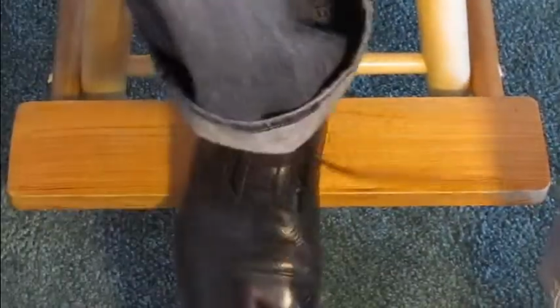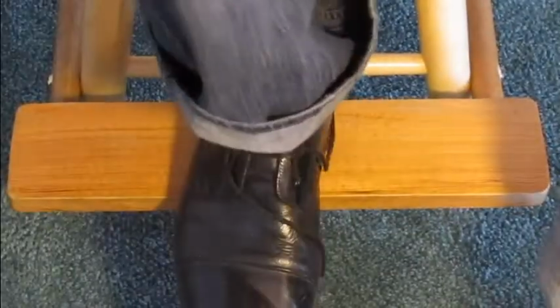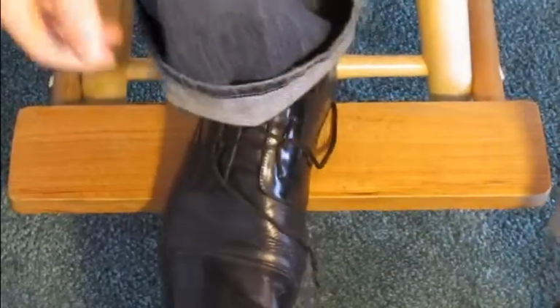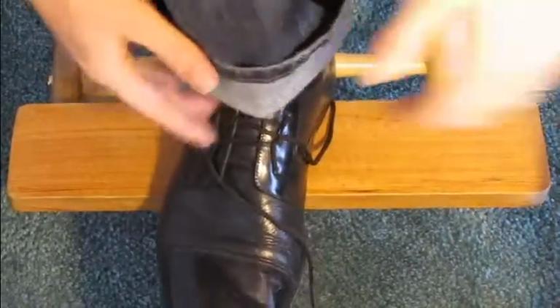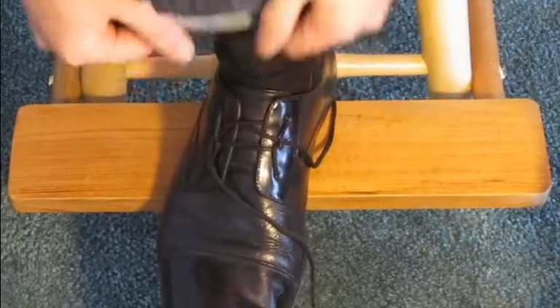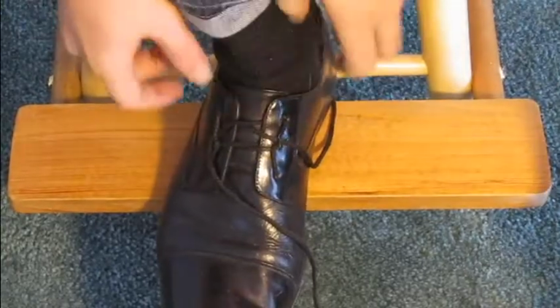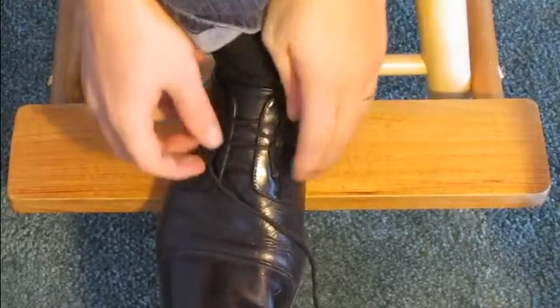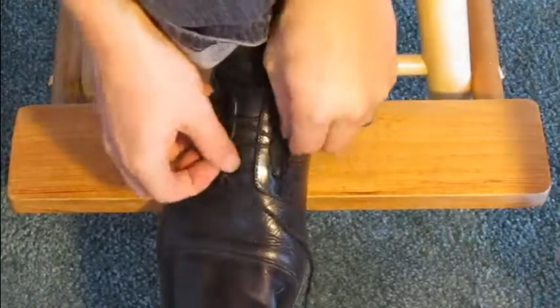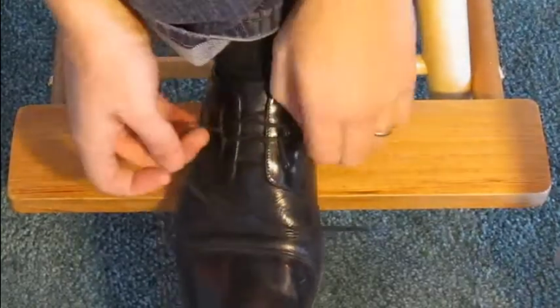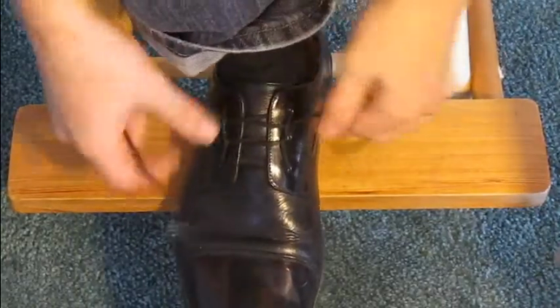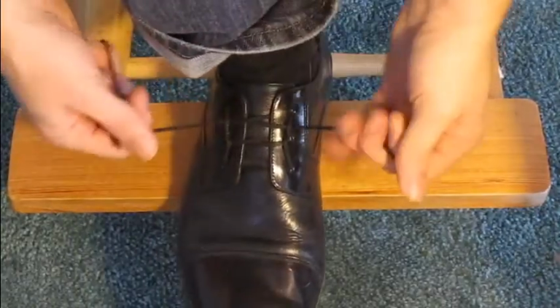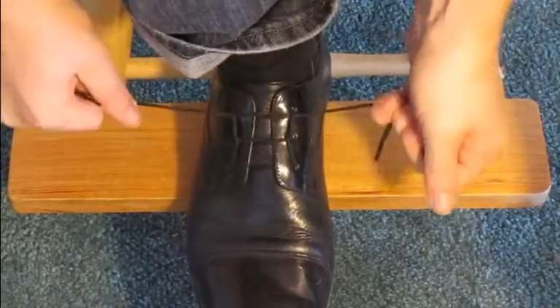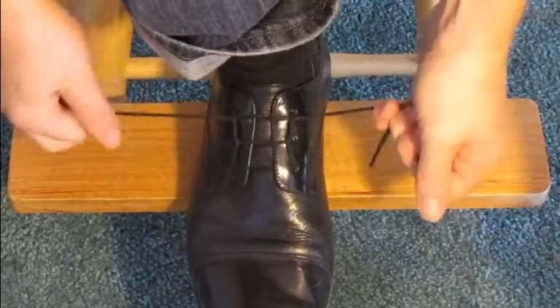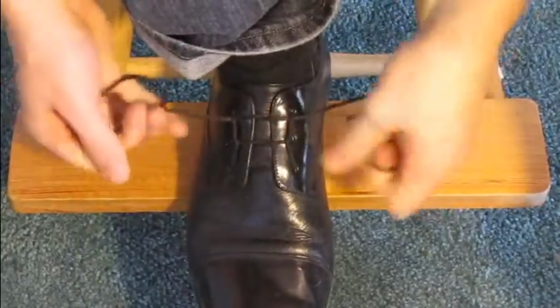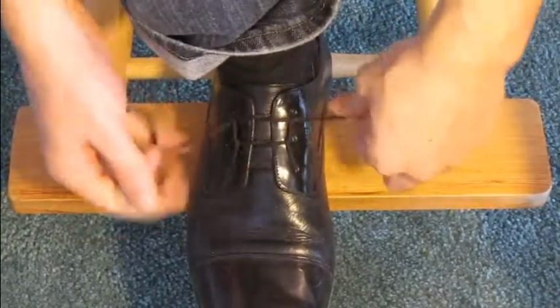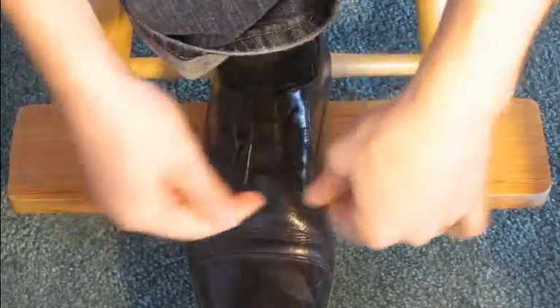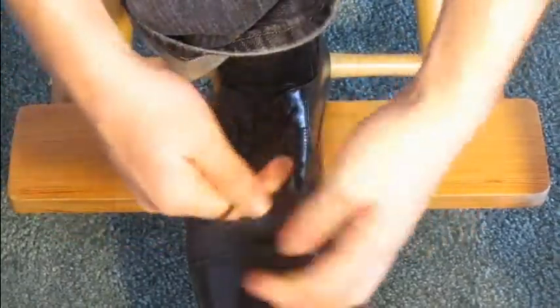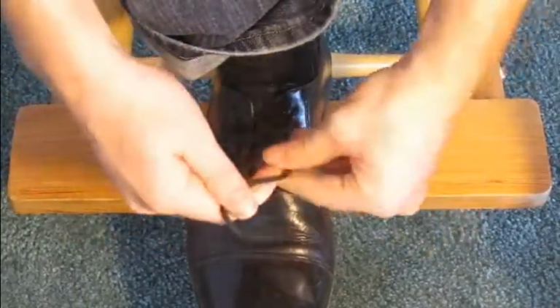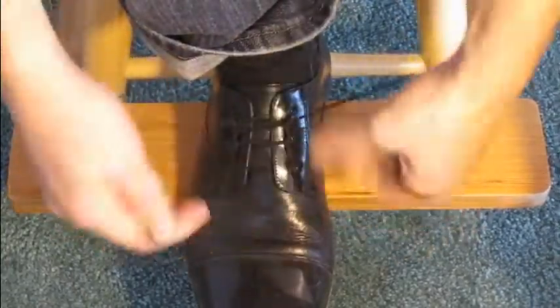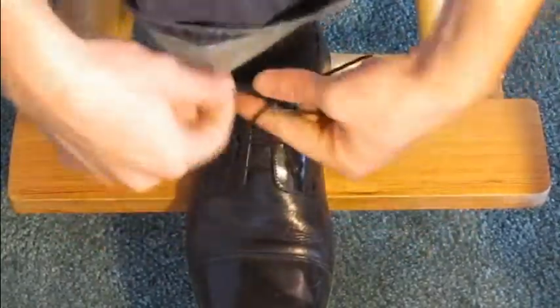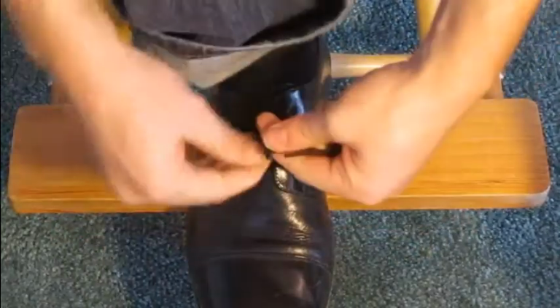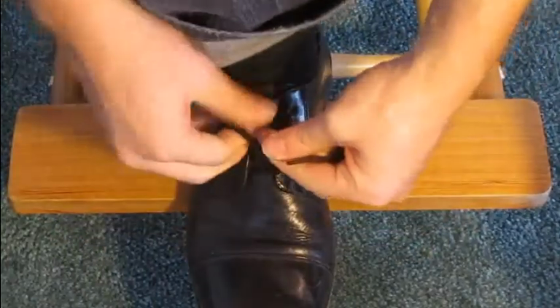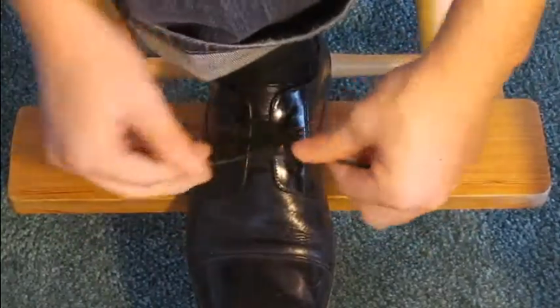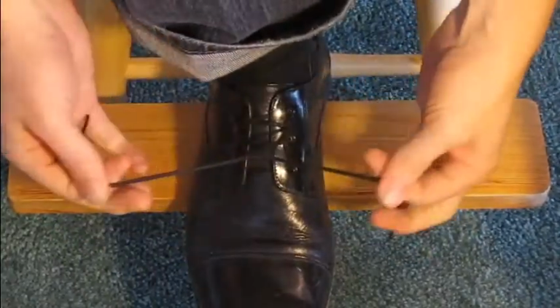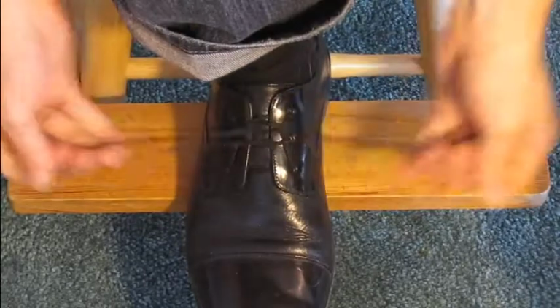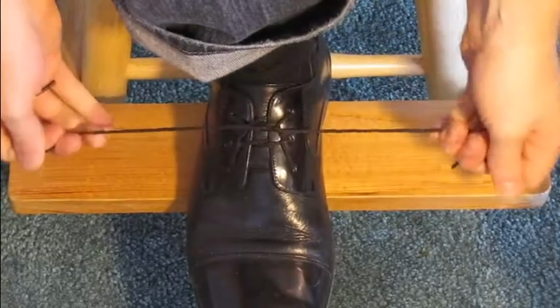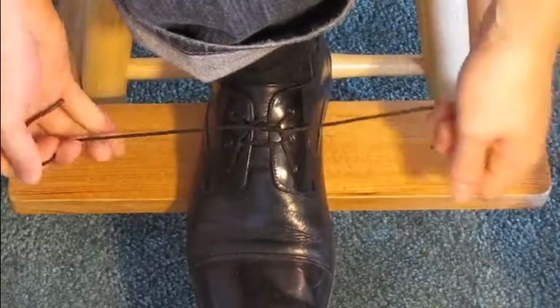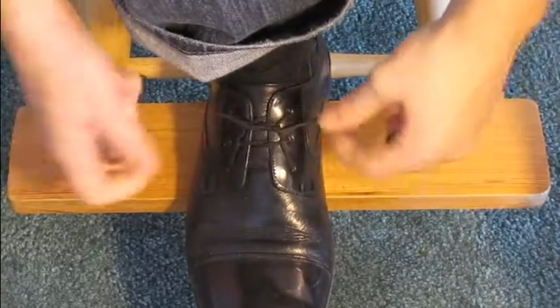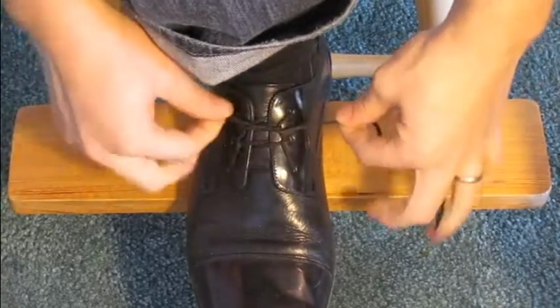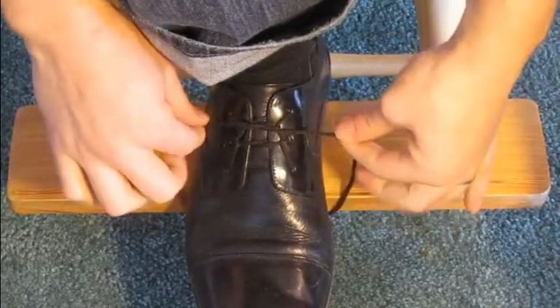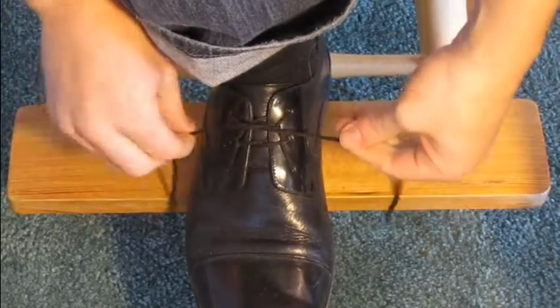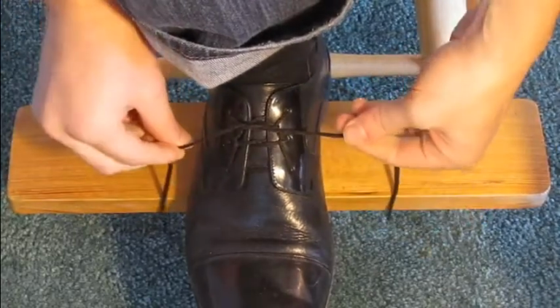The new method still looks like bunny ears when it's done, but it's much faster and easier in my opinion once you get used to it.